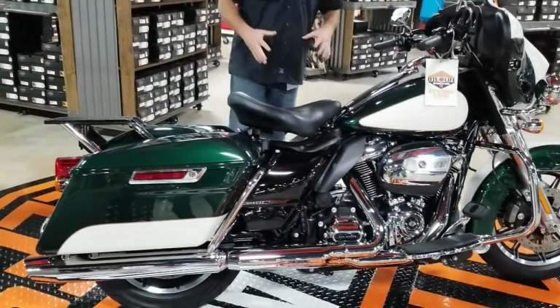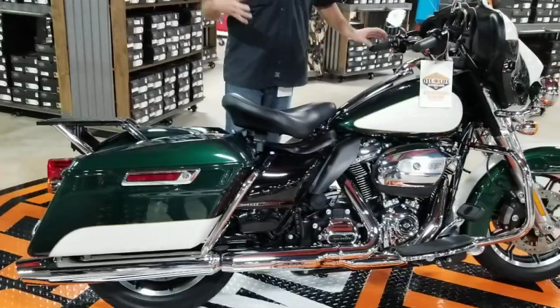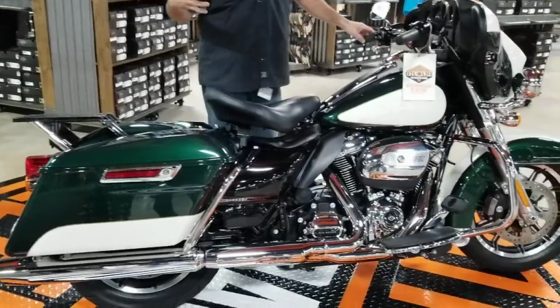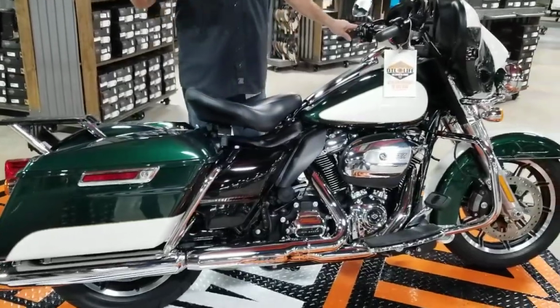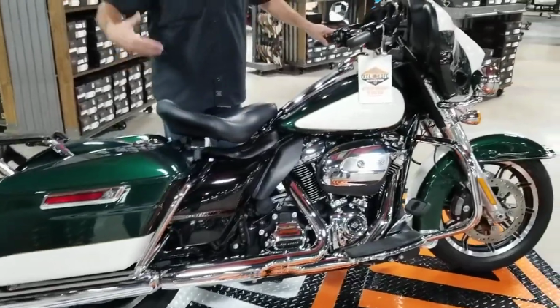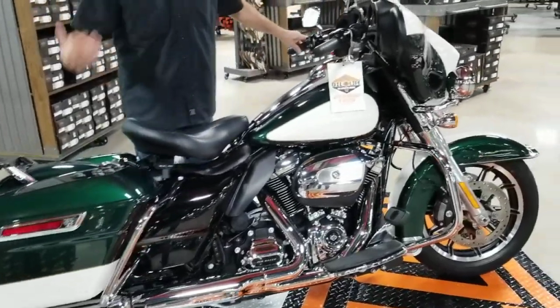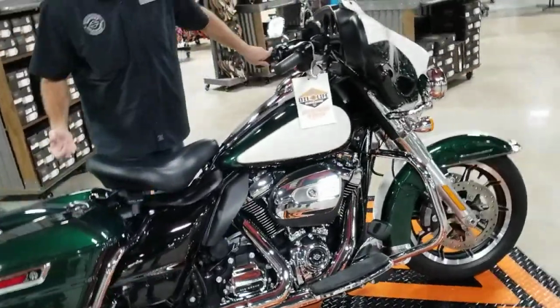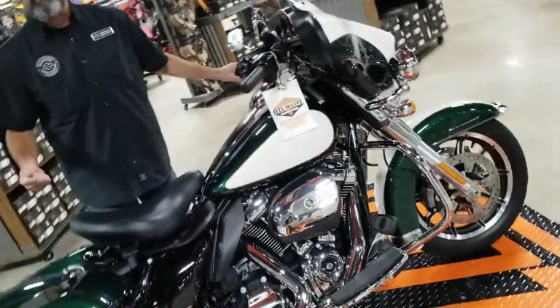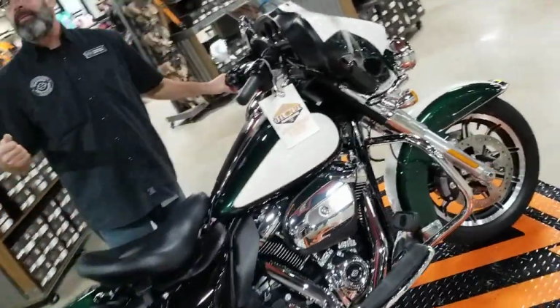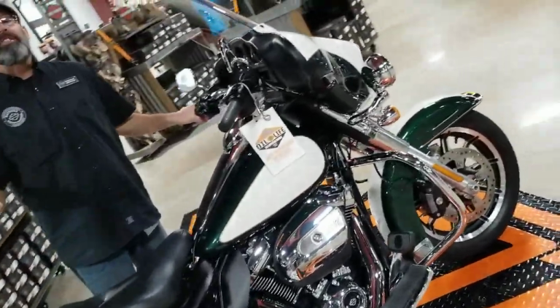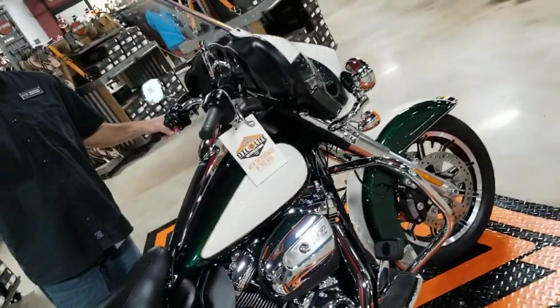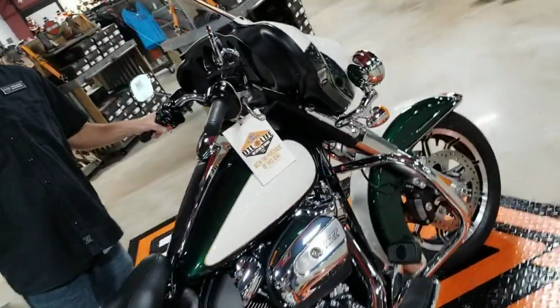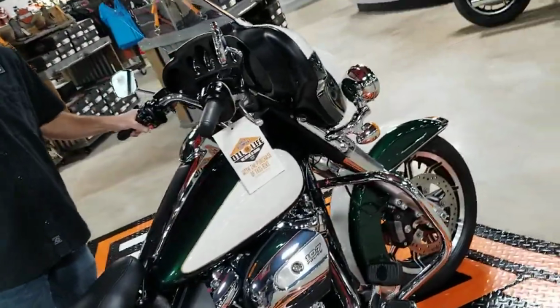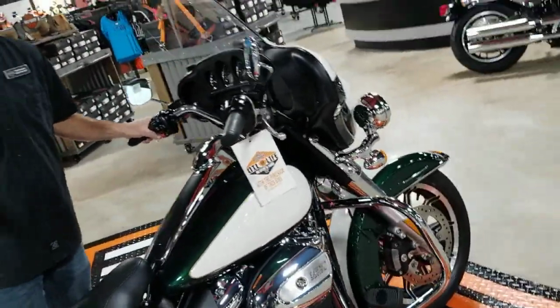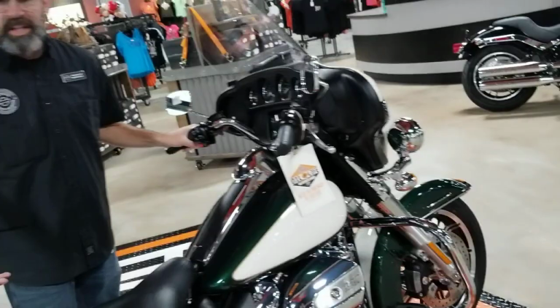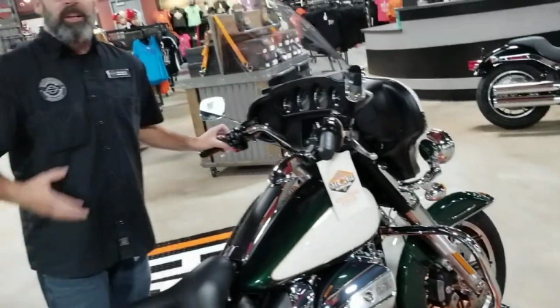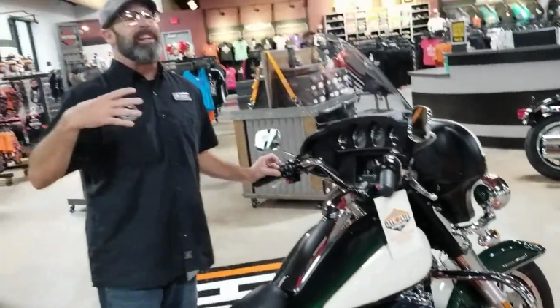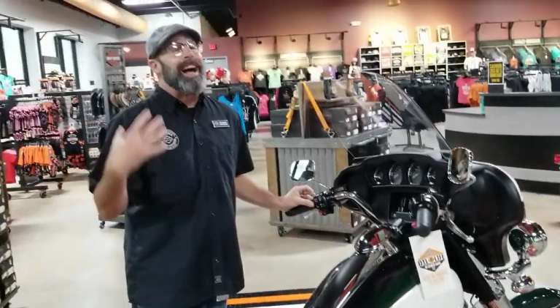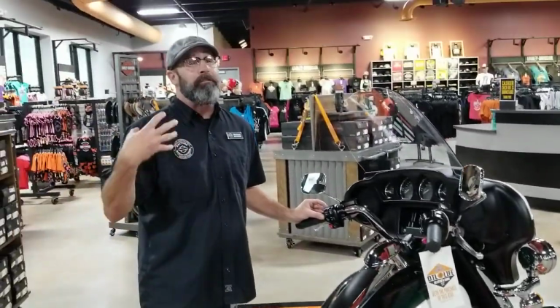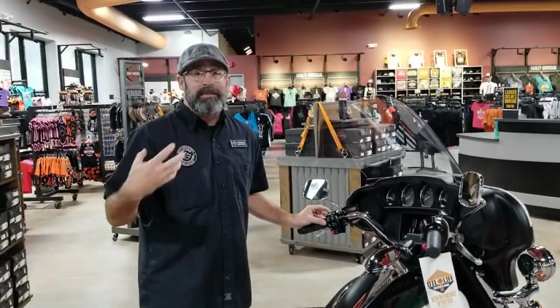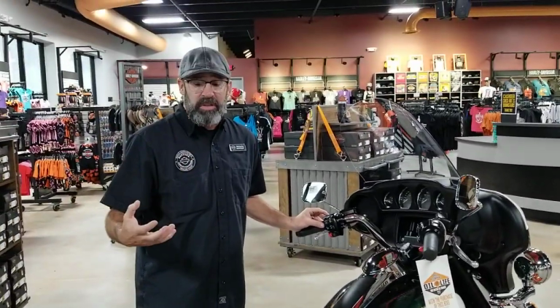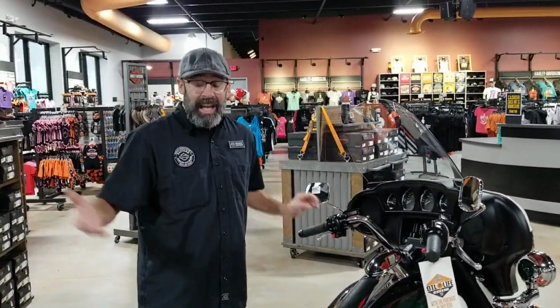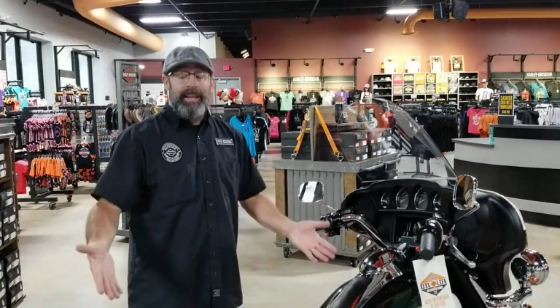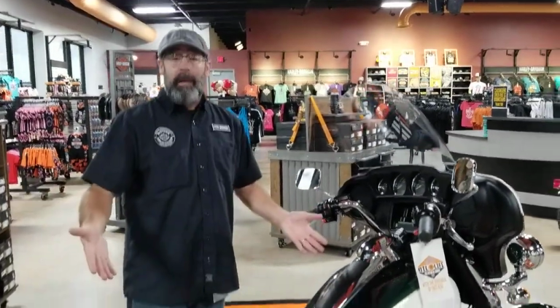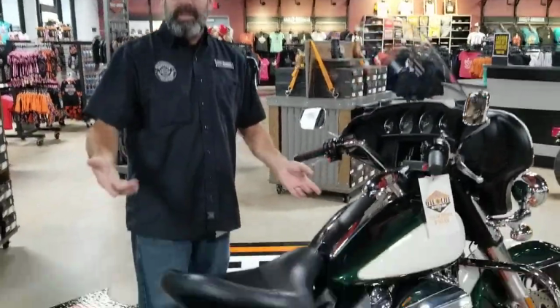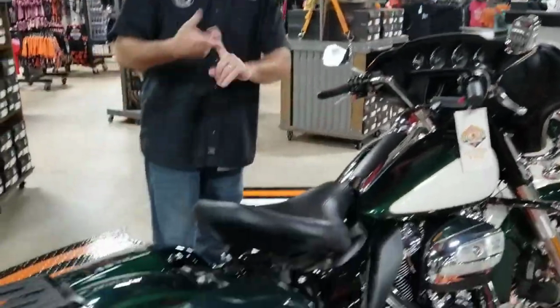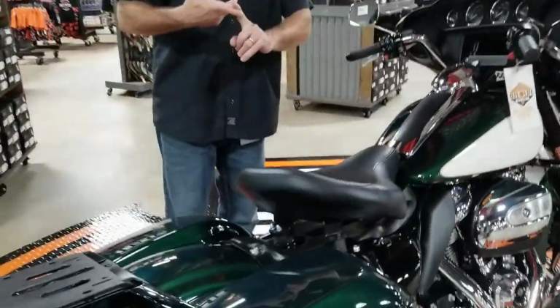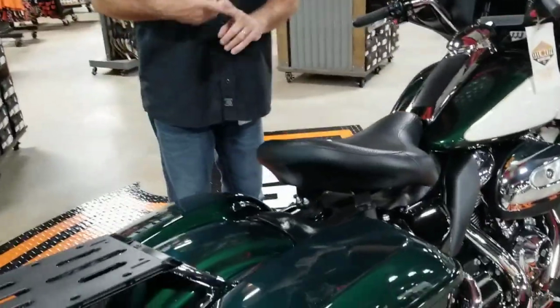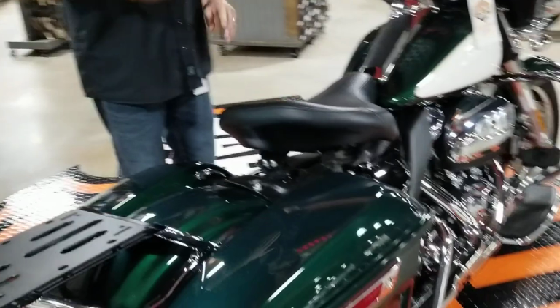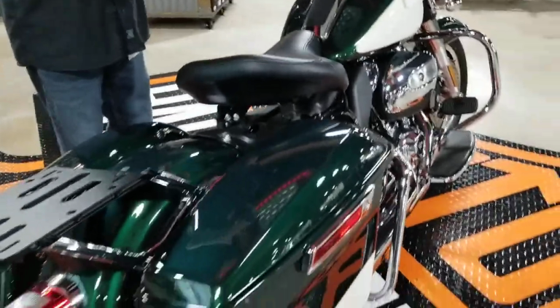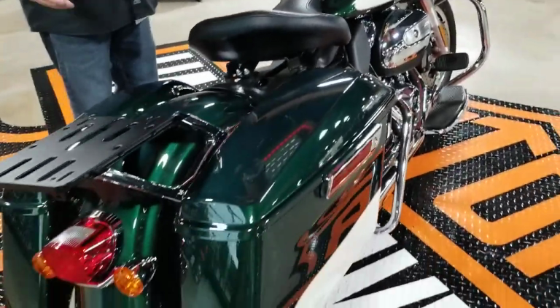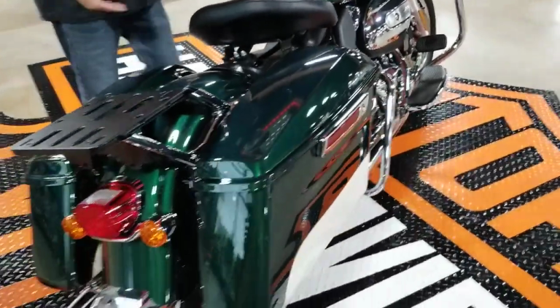Now guys, these are police bikes that were in service. Everybody who knows Daytona Harley knows we're known for these machines because we sell a lot of police motorcycles. And it gives you an opportunity to get a lot of motorcycle for a little bit of money.